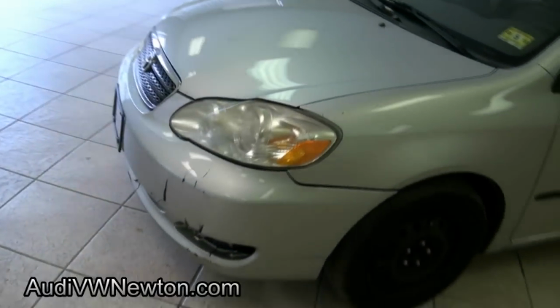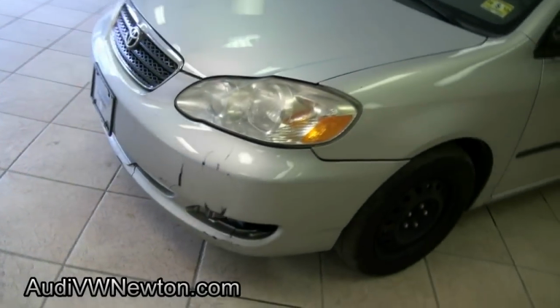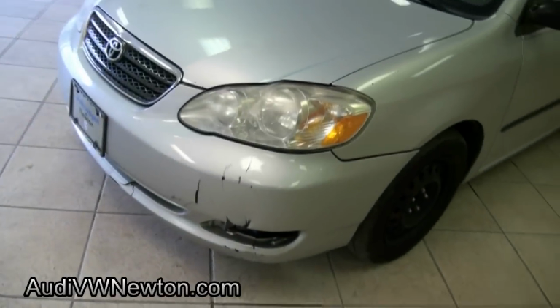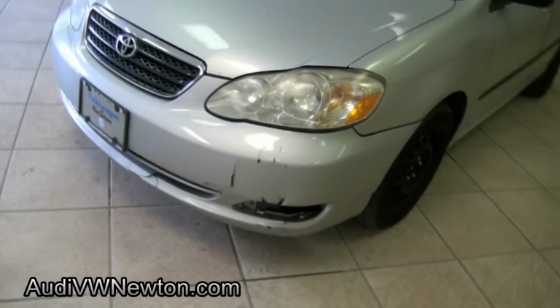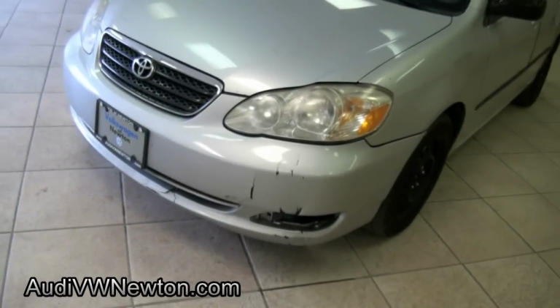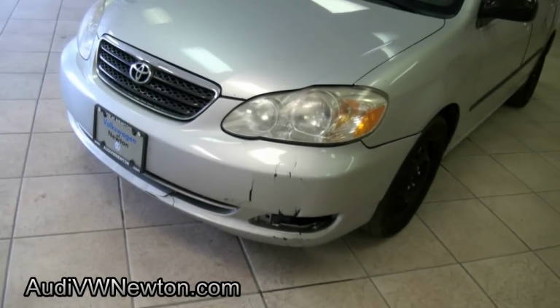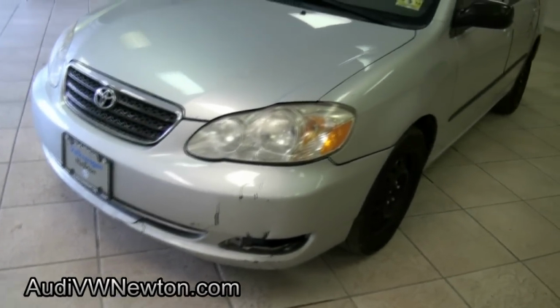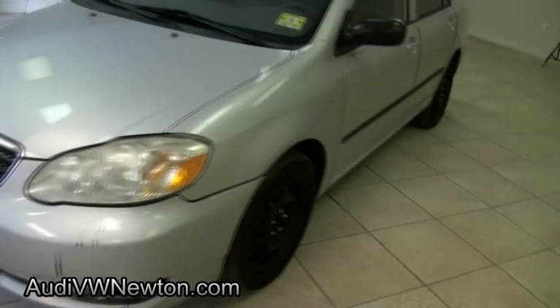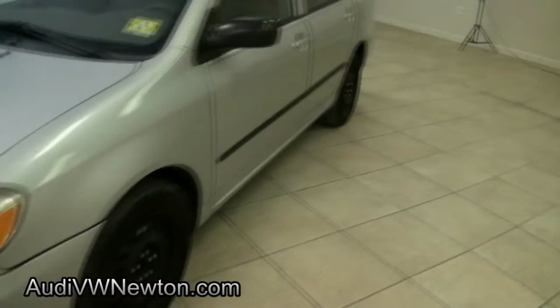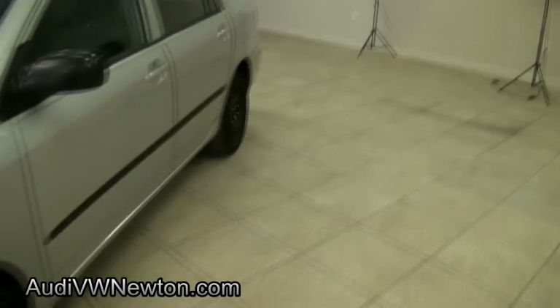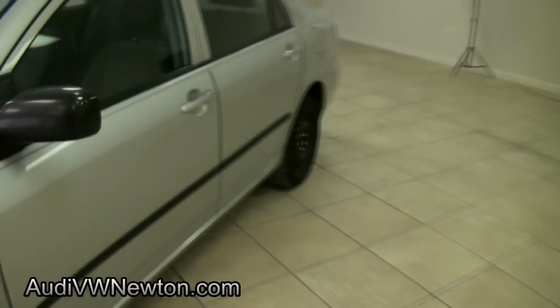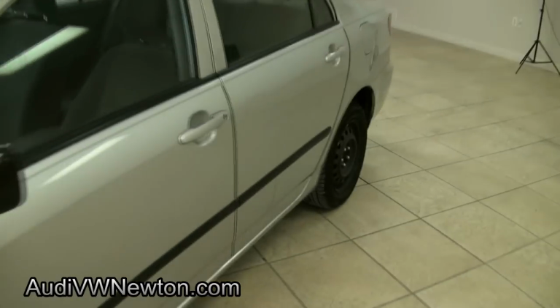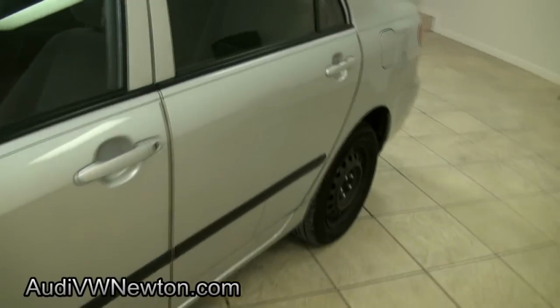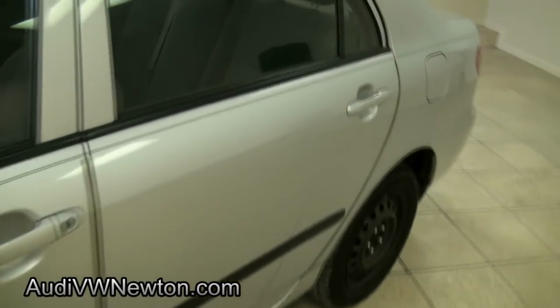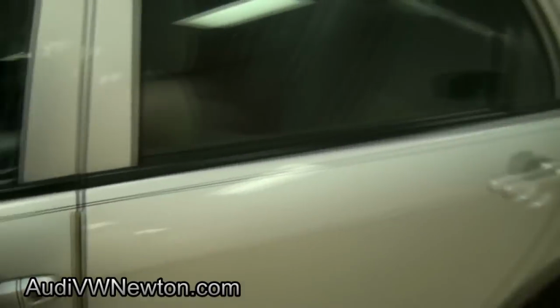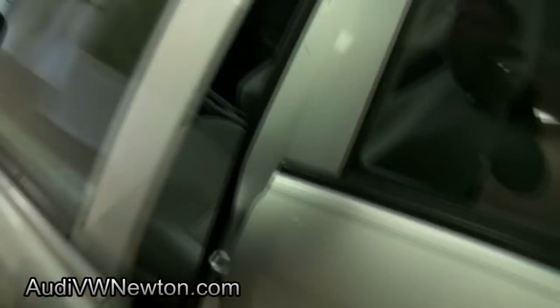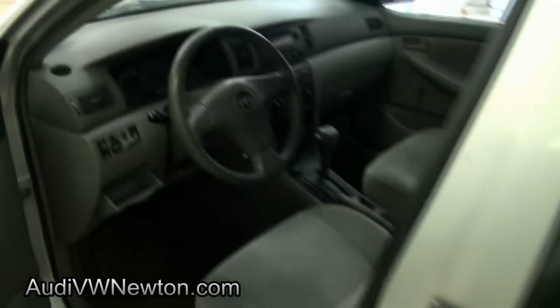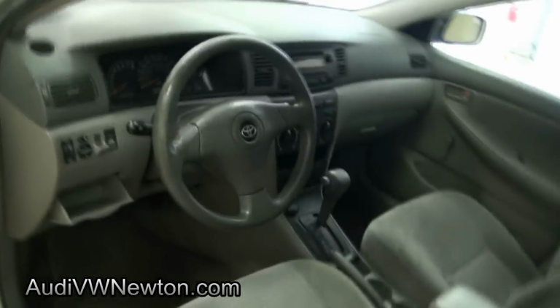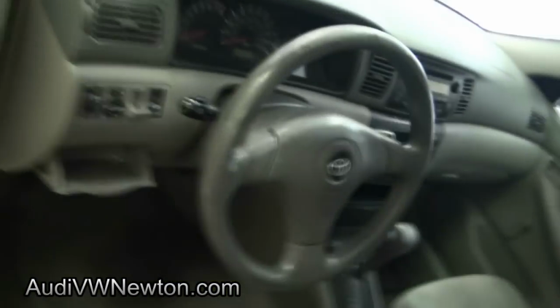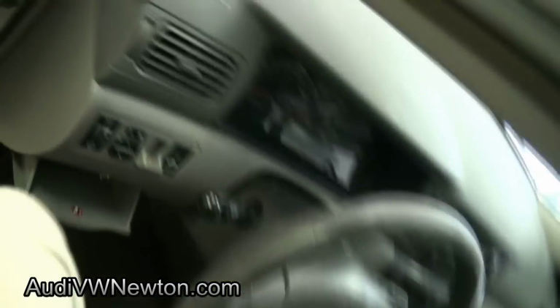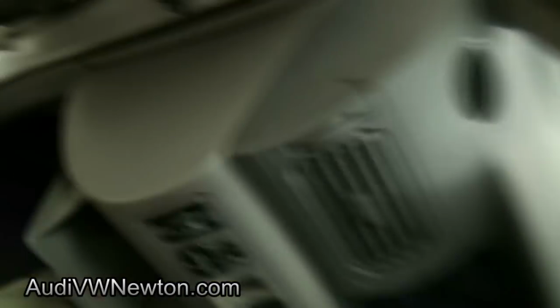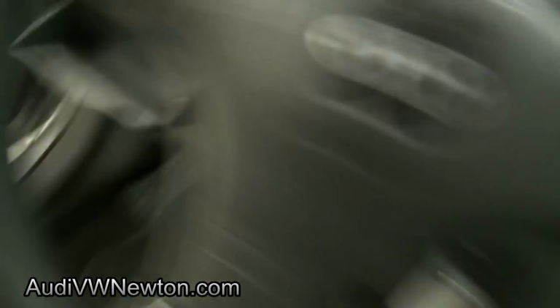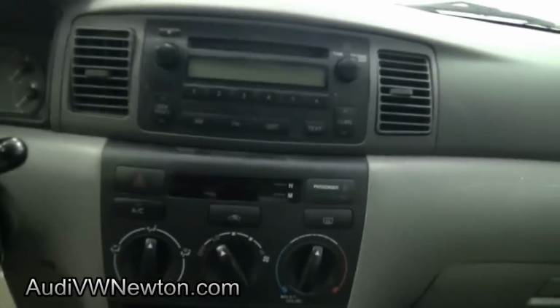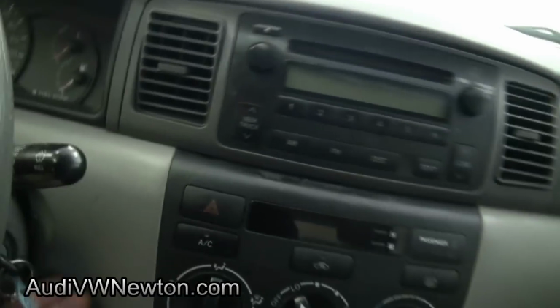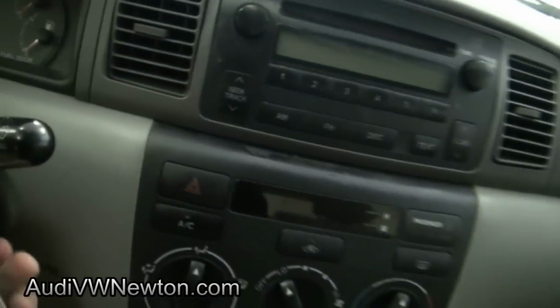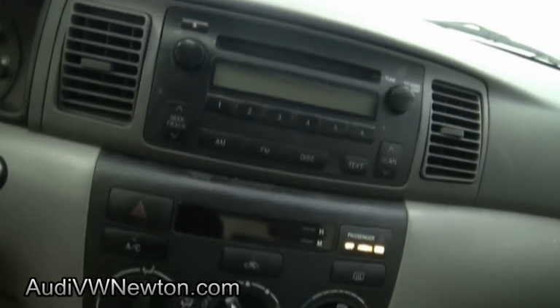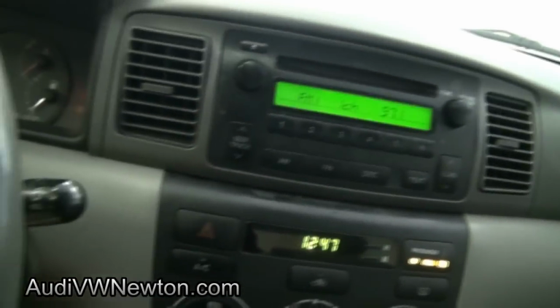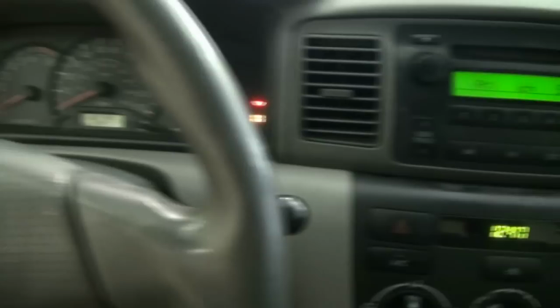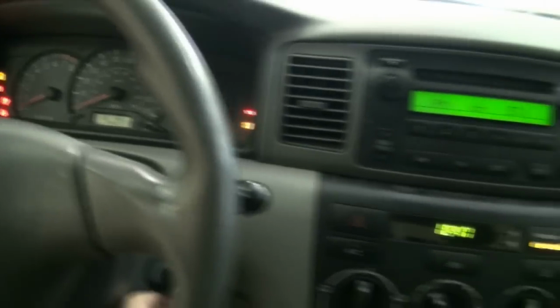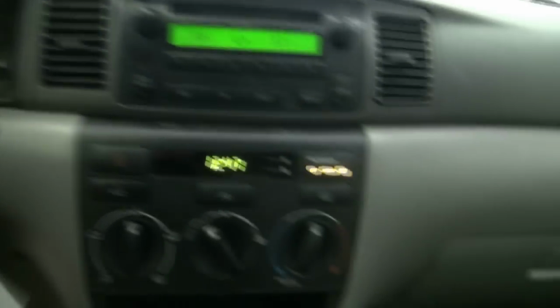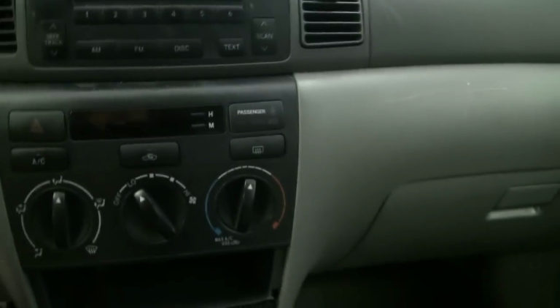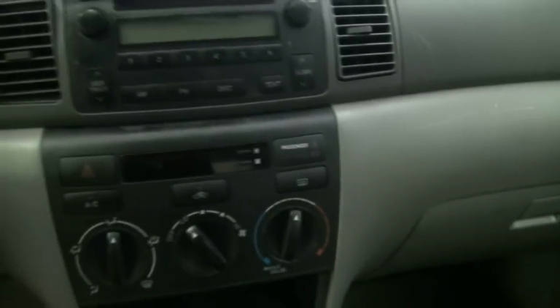There are a few blemishes here on the front bumper, and it has 147,000 miles.